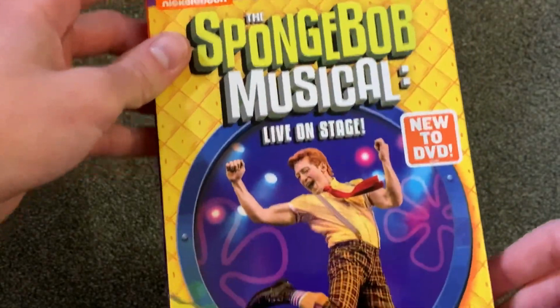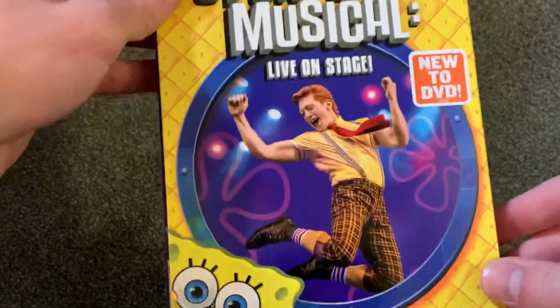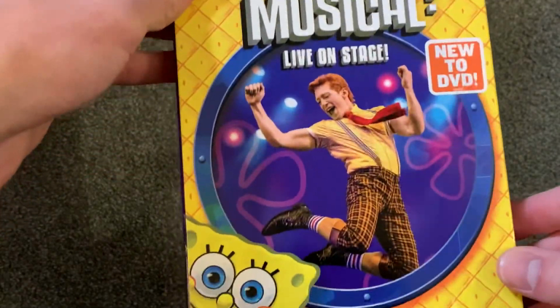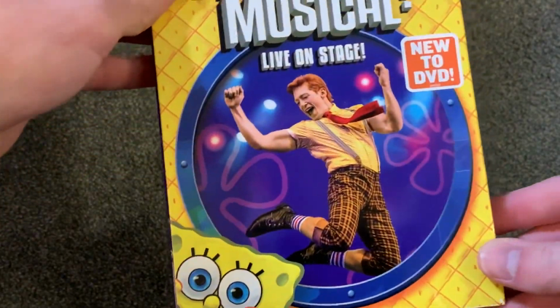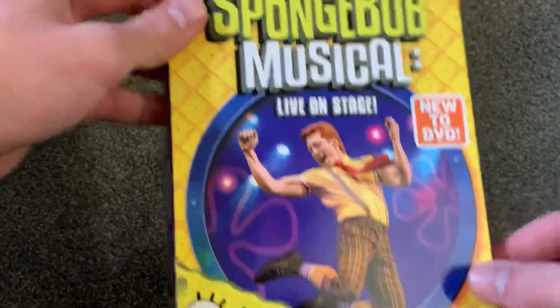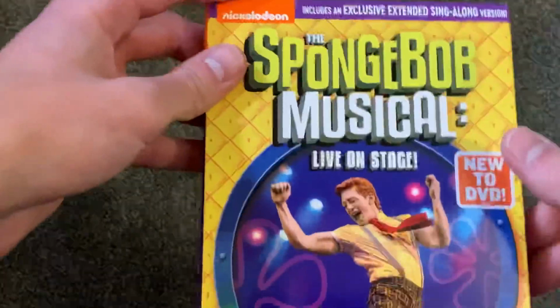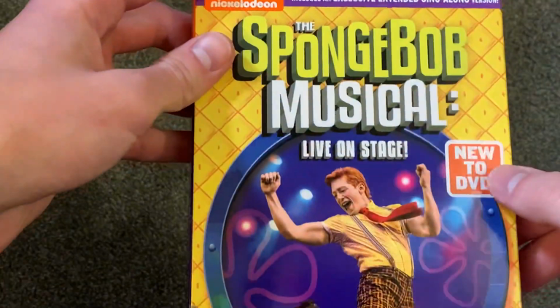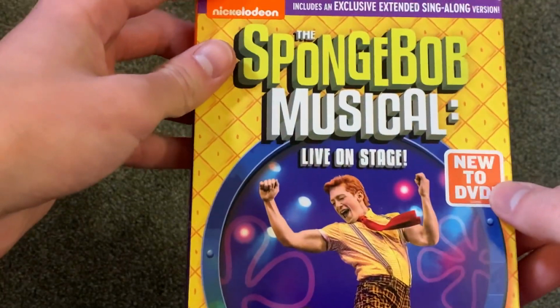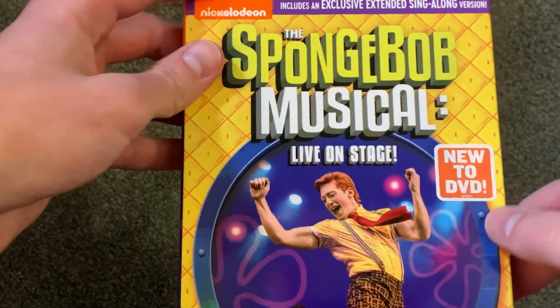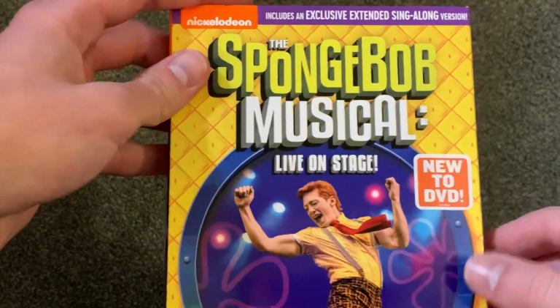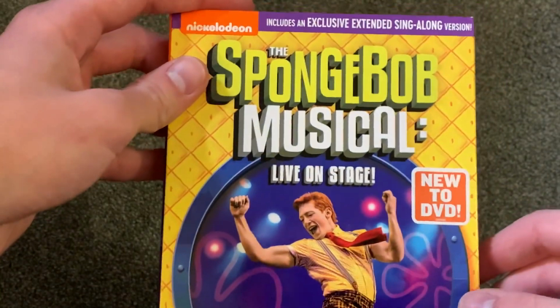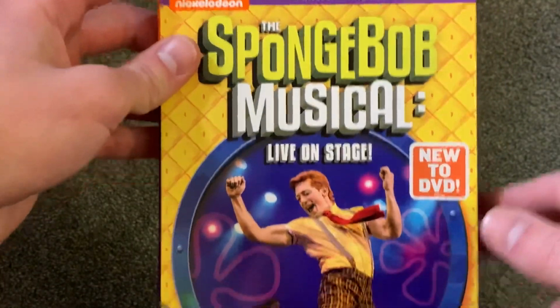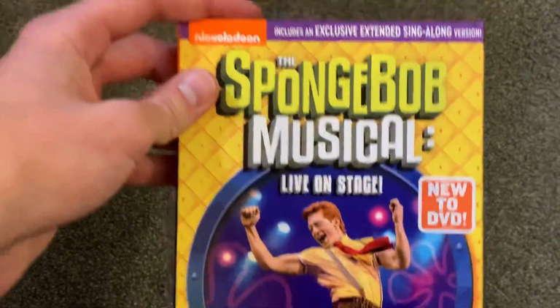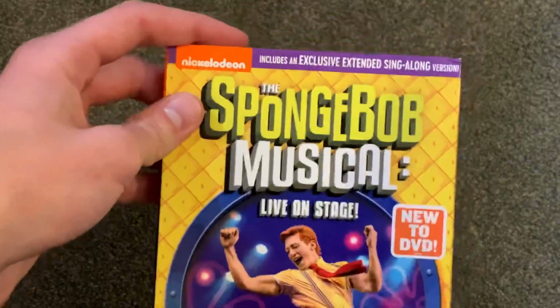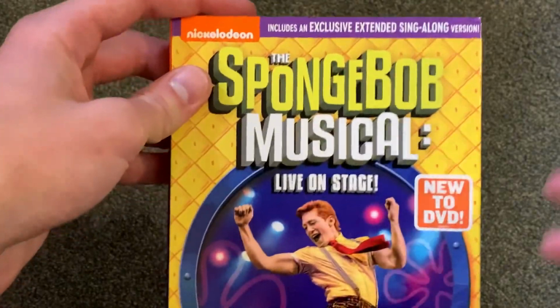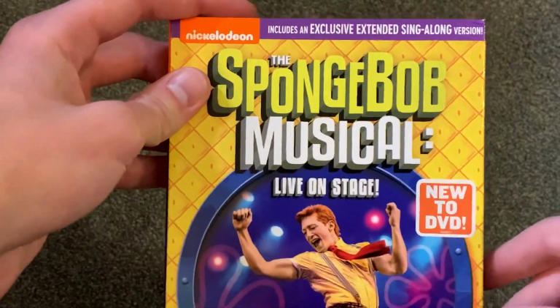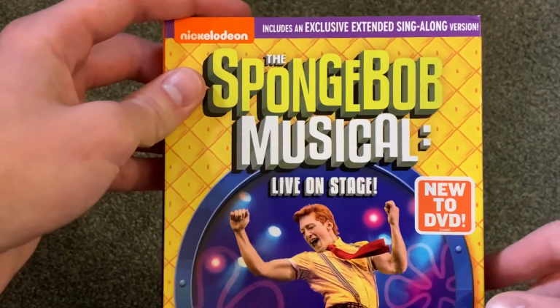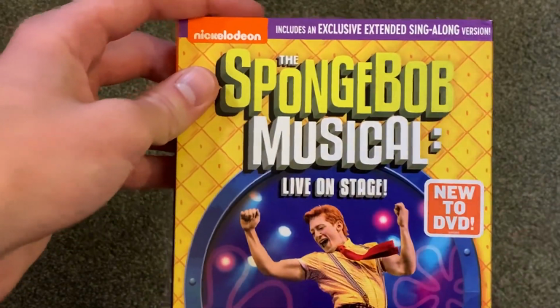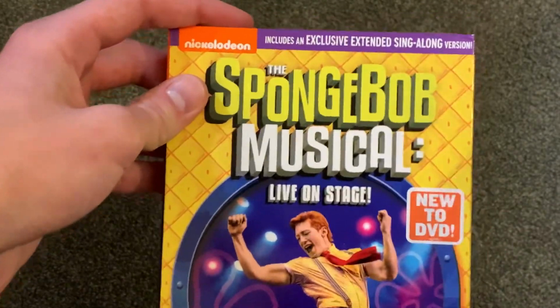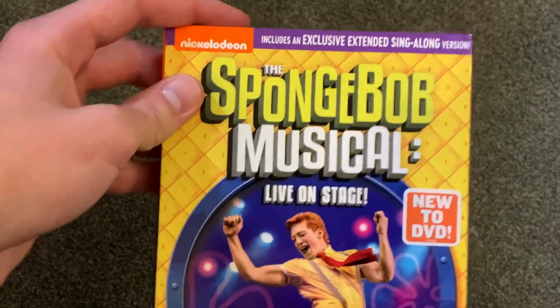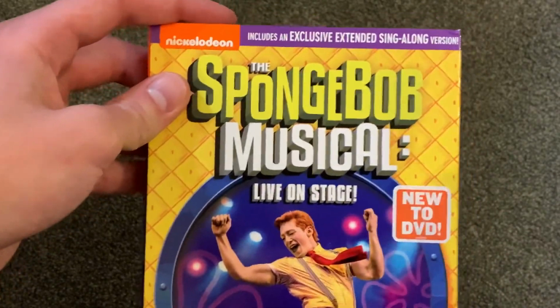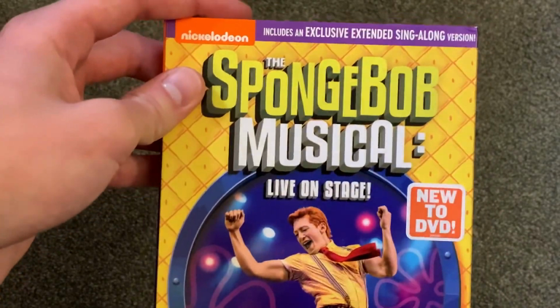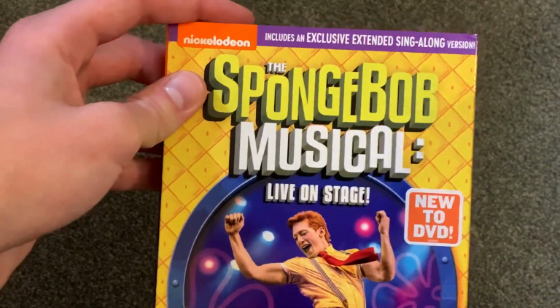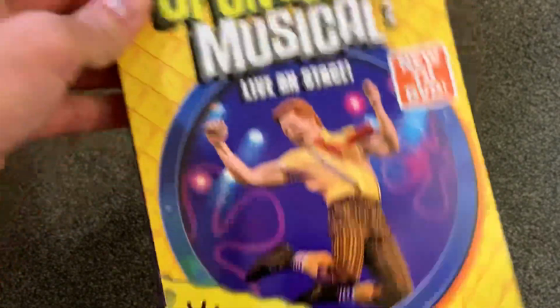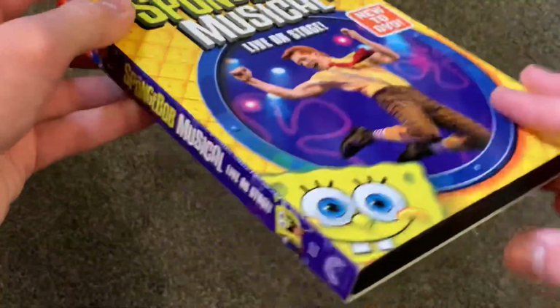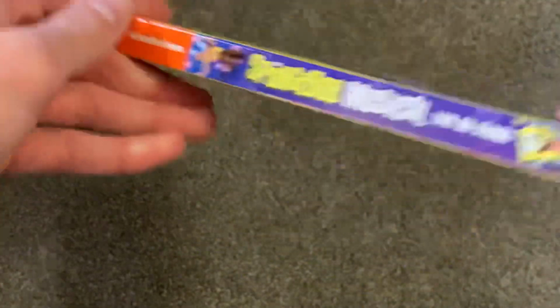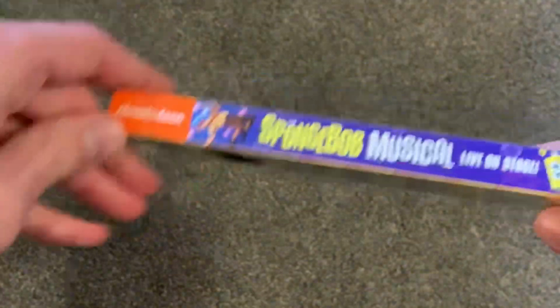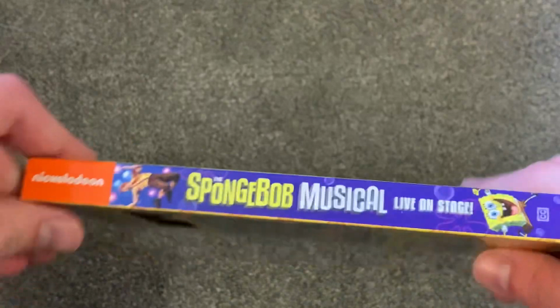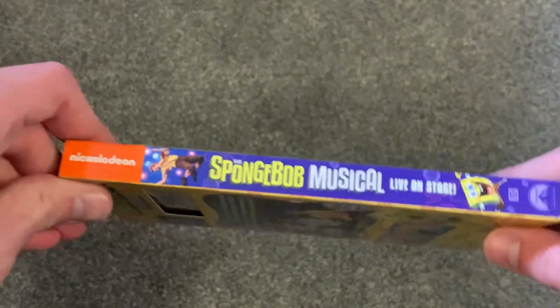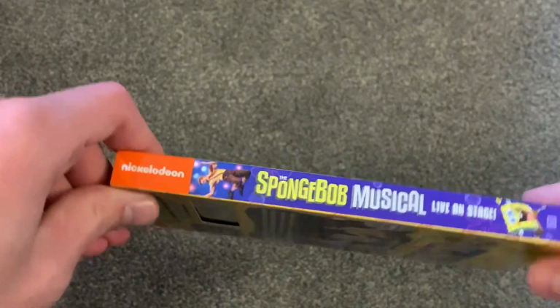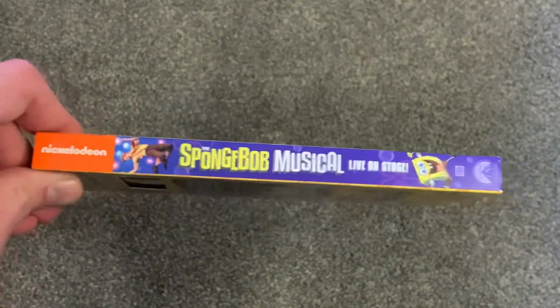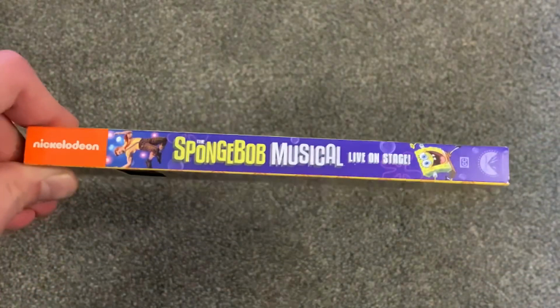The cover is nice — it has that new-to-DVD sticker and also includes an exclusive extended sing-along version, so that's kind of cool. I guess you want to sing along to this.